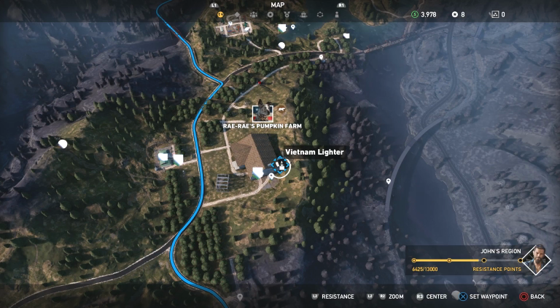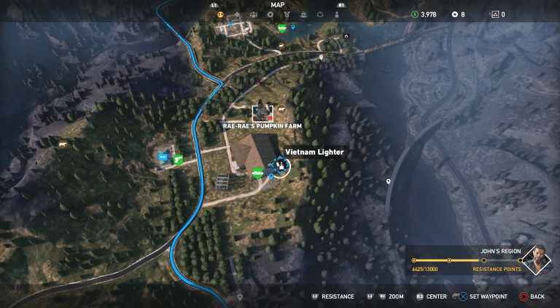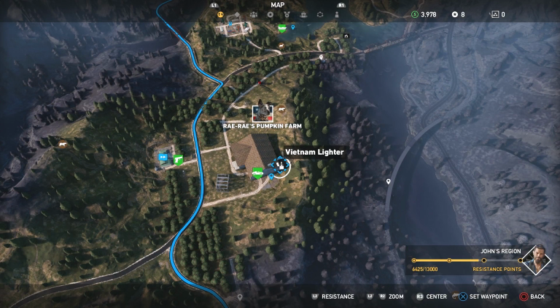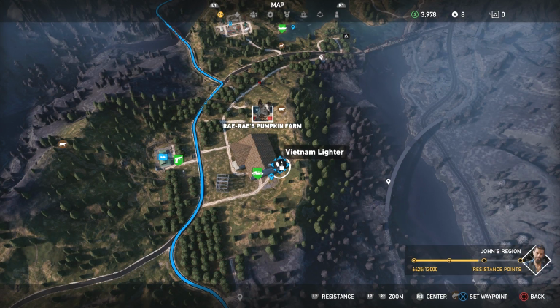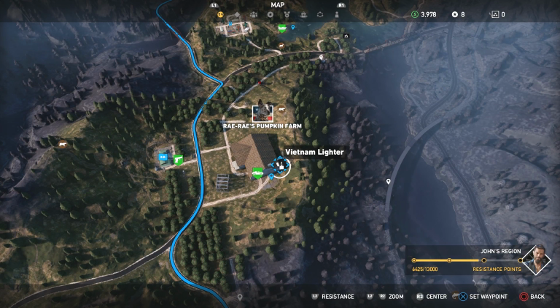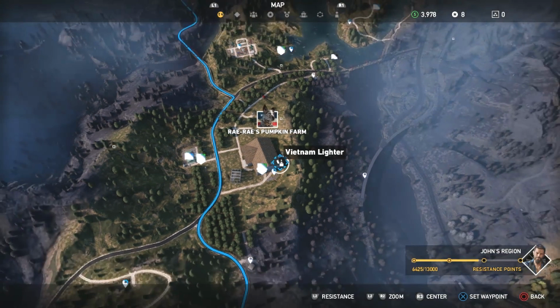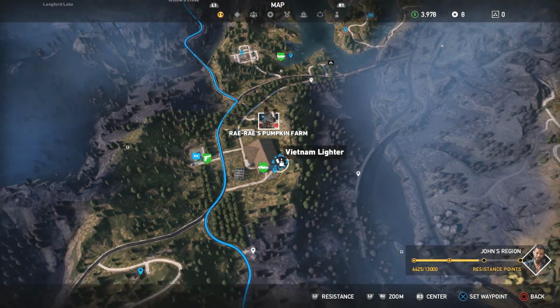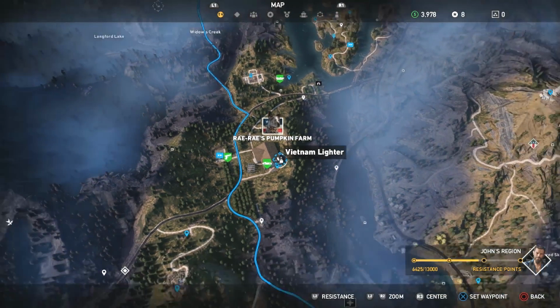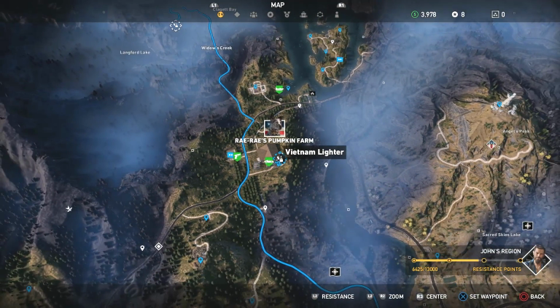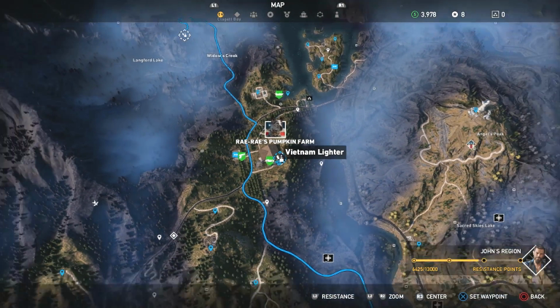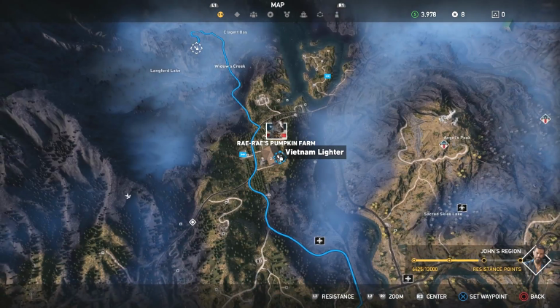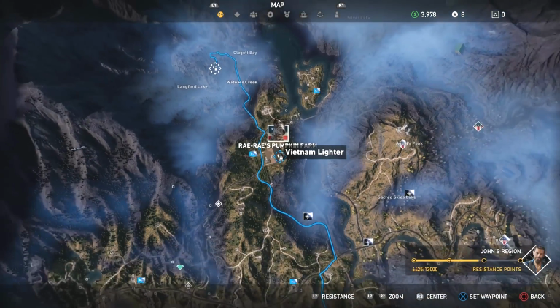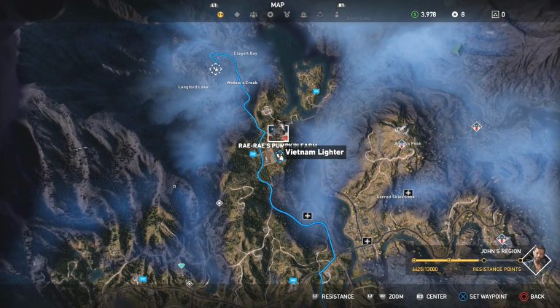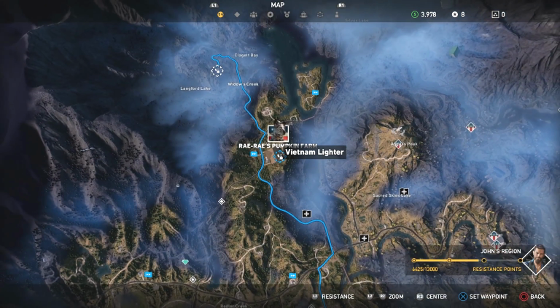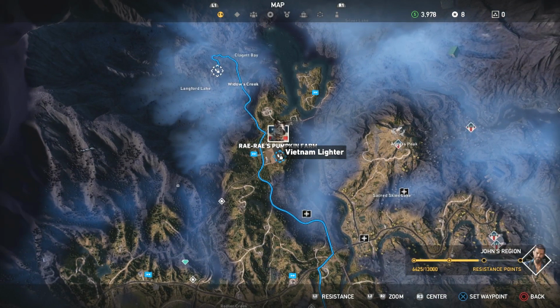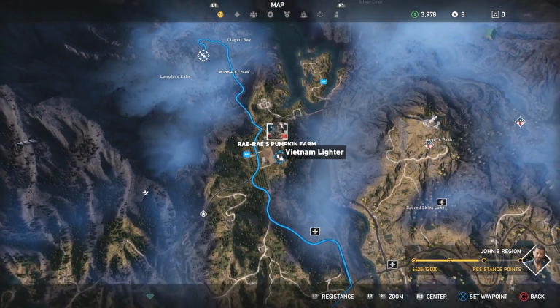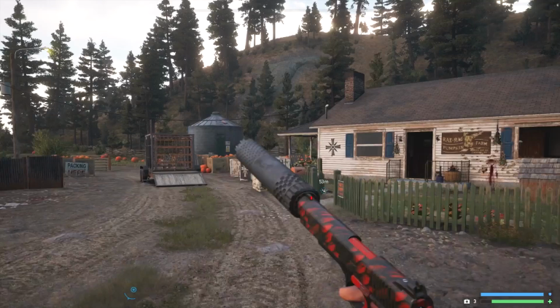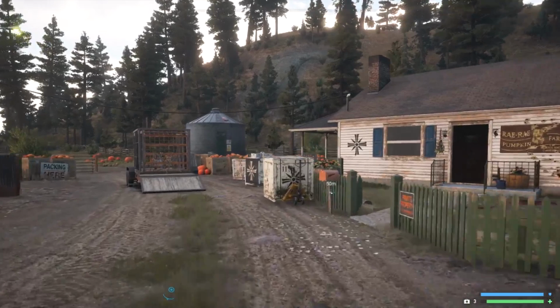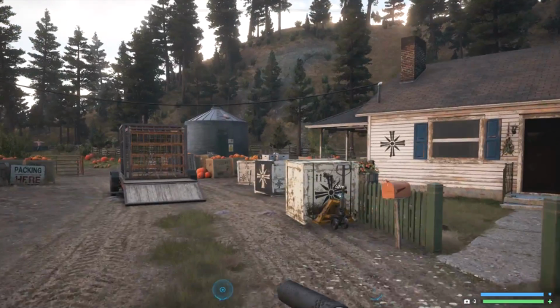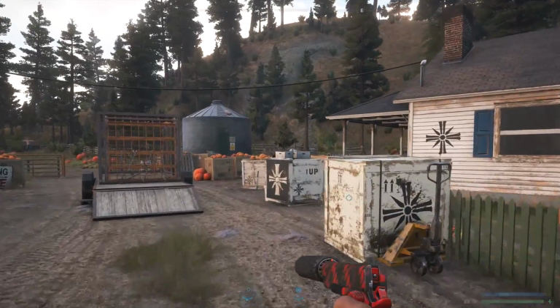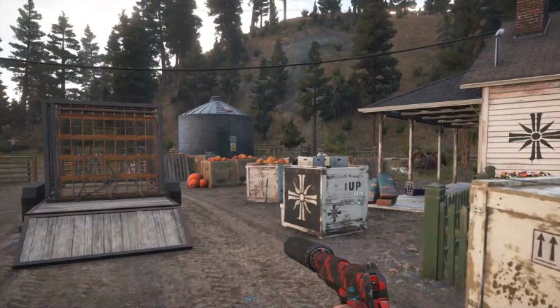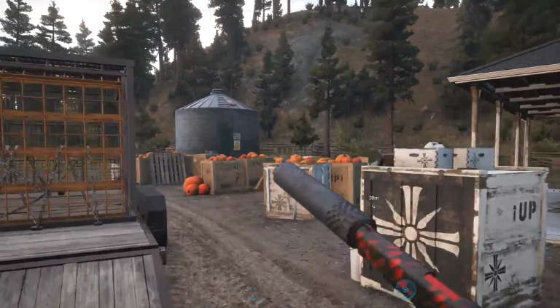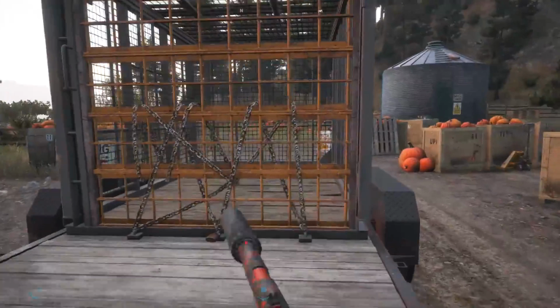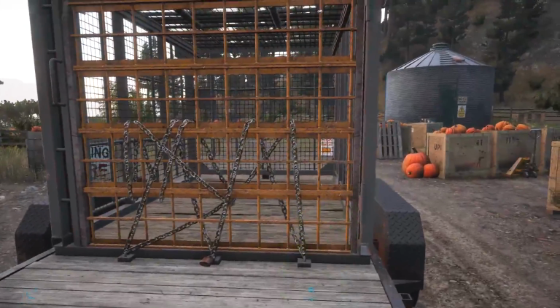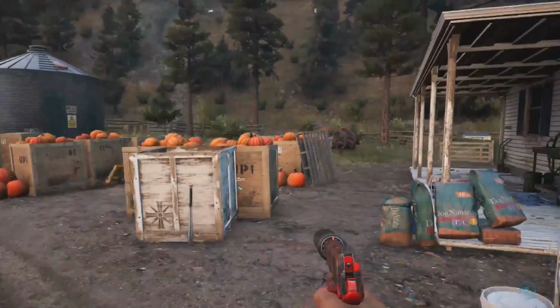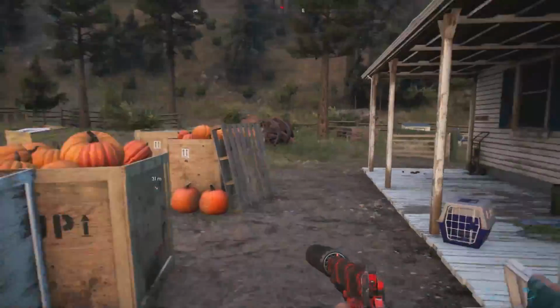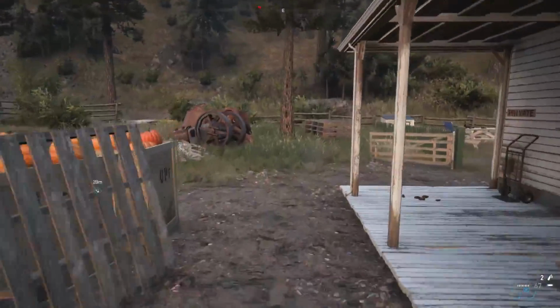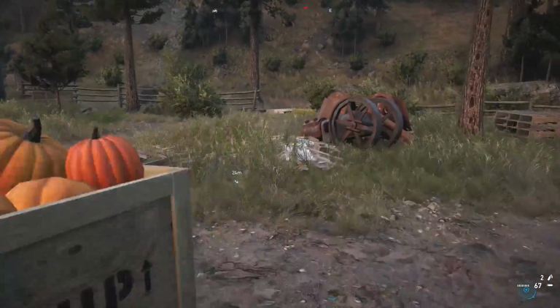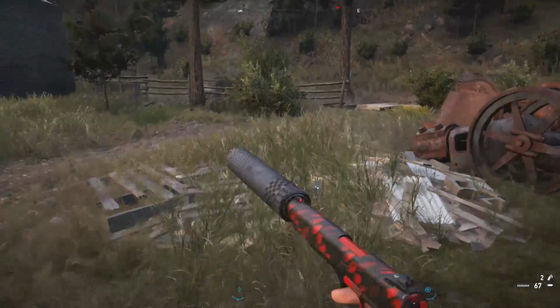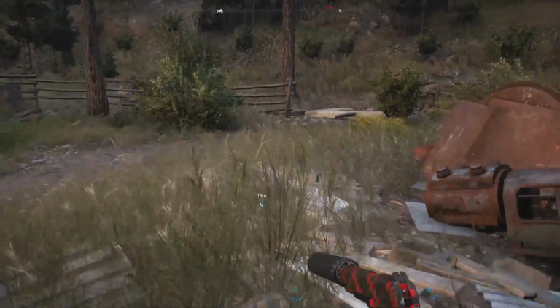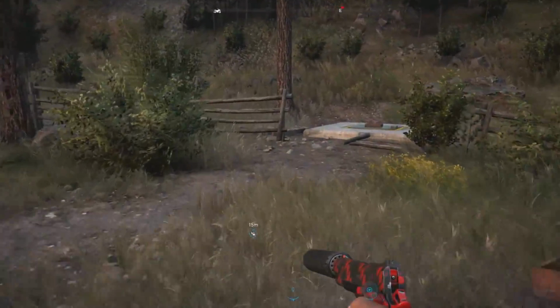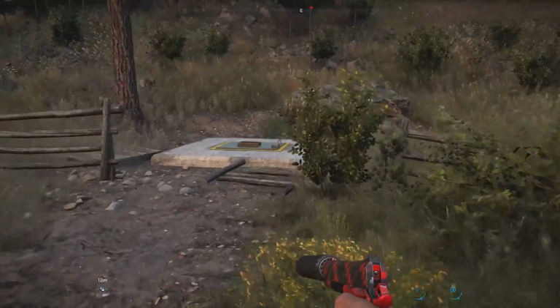Lighter number four is actually right below Ray Ray's pumpkin farm, real easy. Clear out the enemies, head to the hatch, get what you want, just be sure to grab the lighter. It's a fucking cougar!